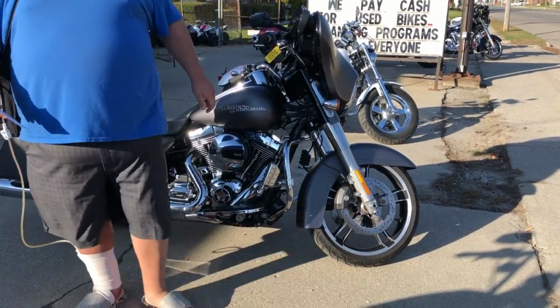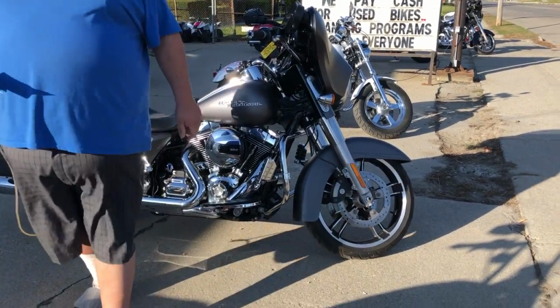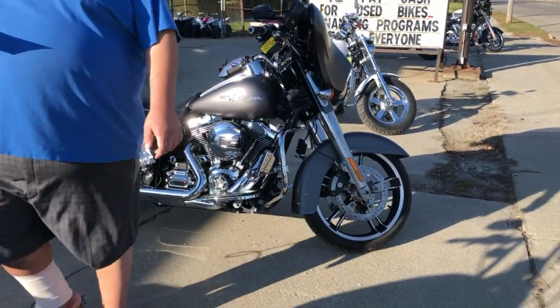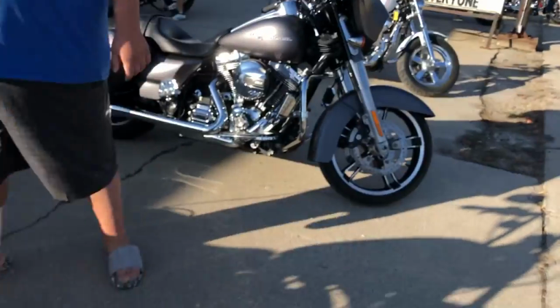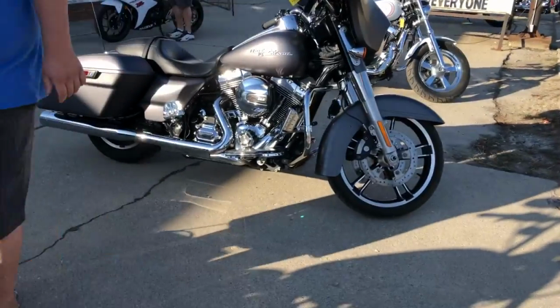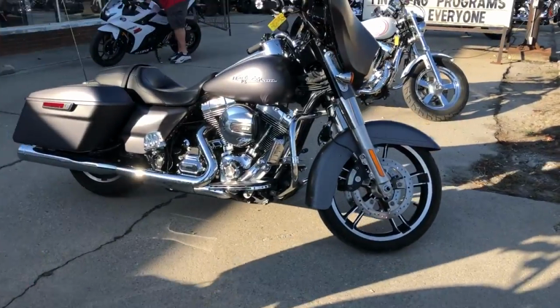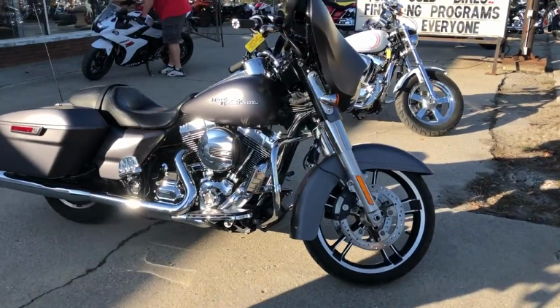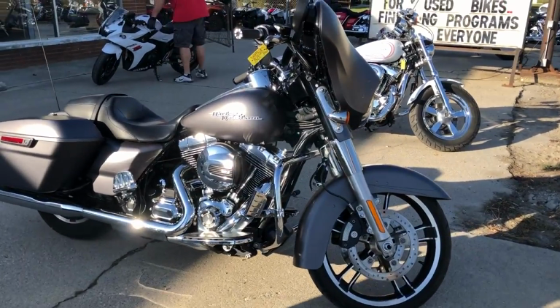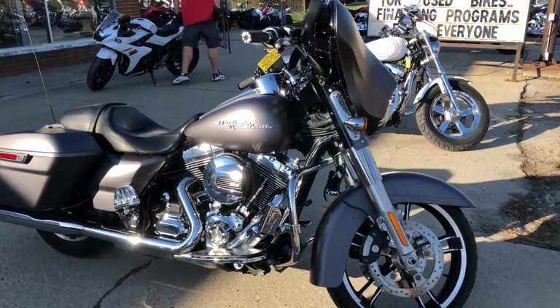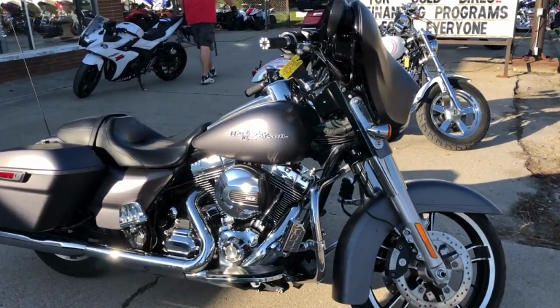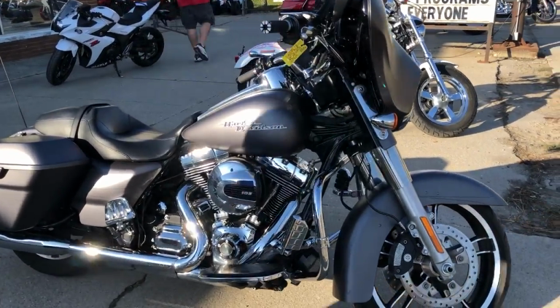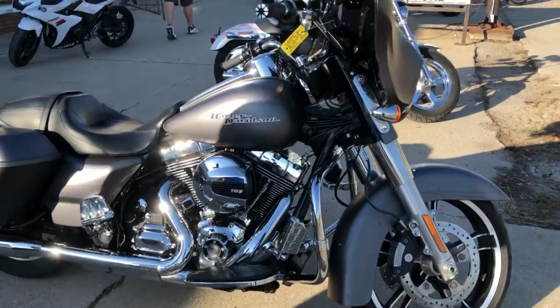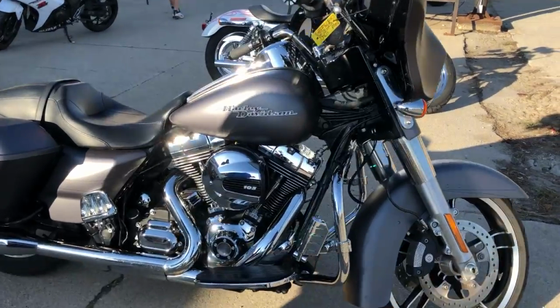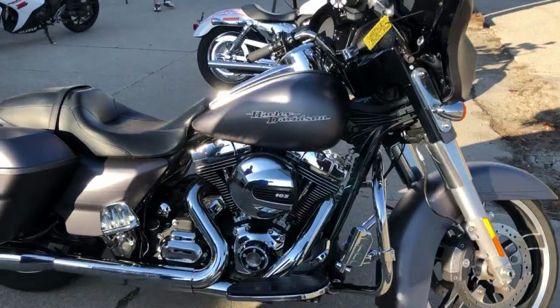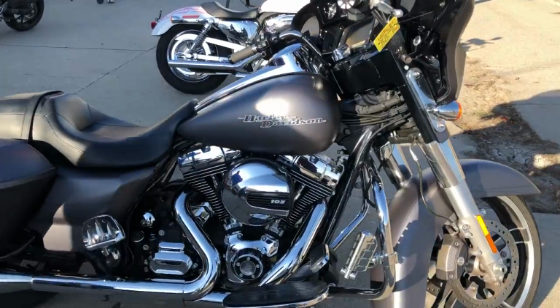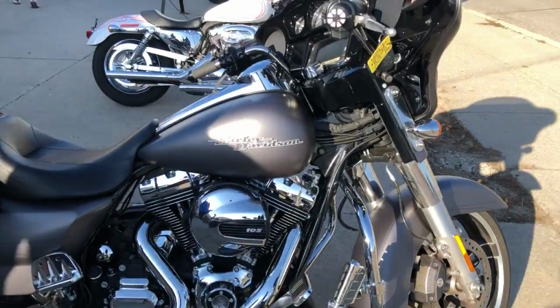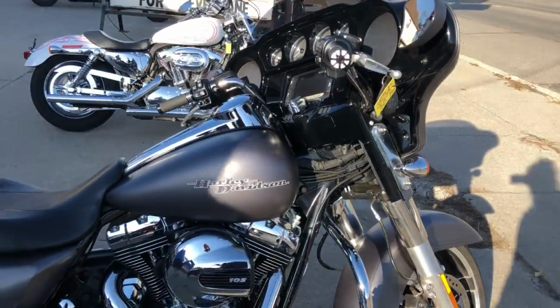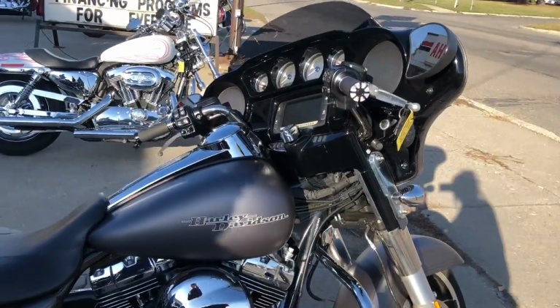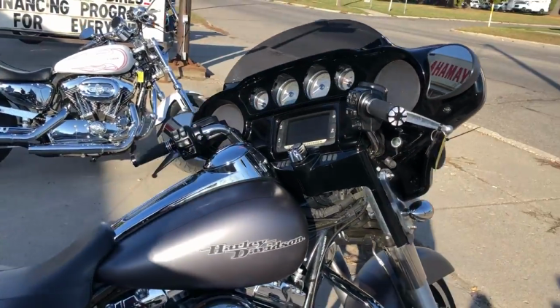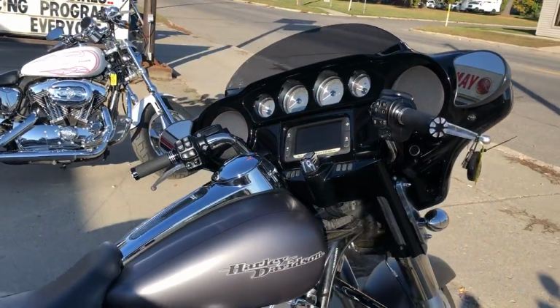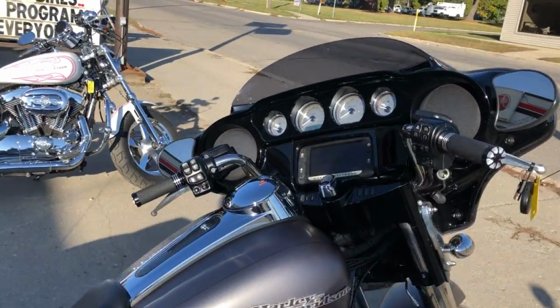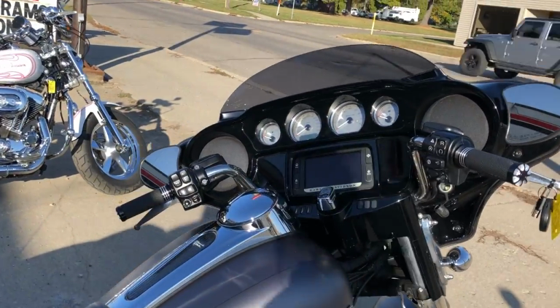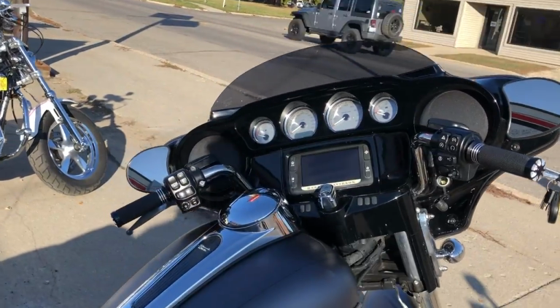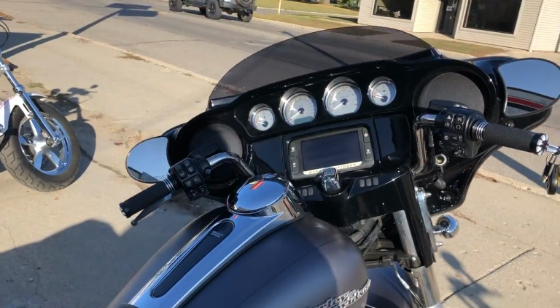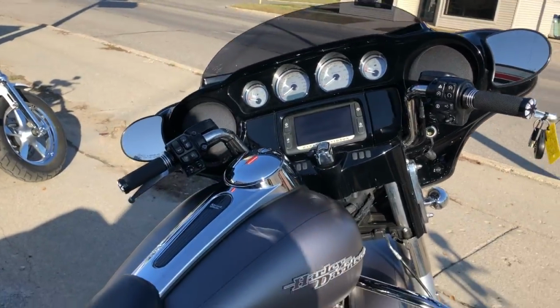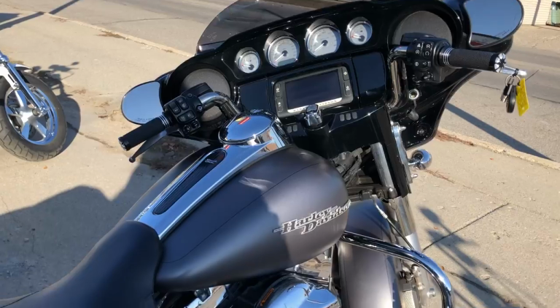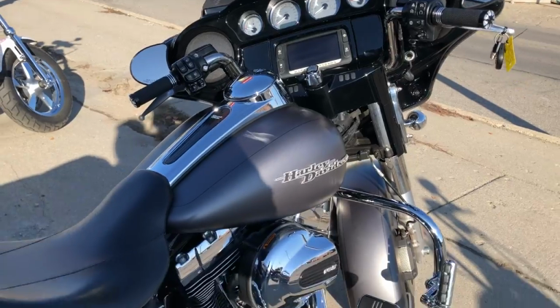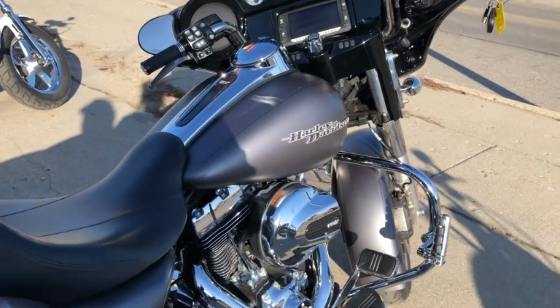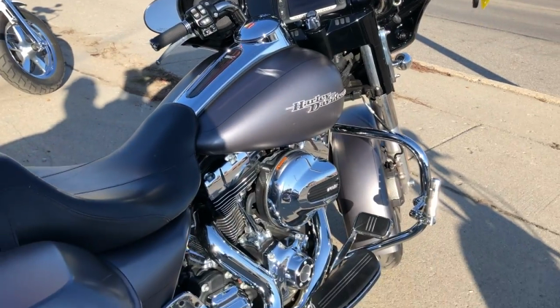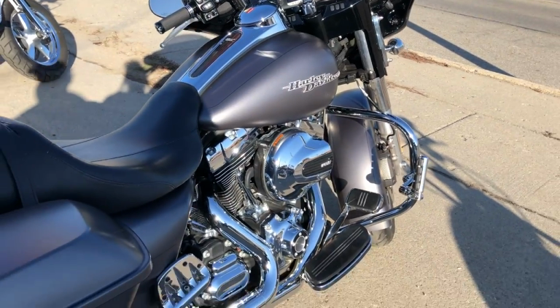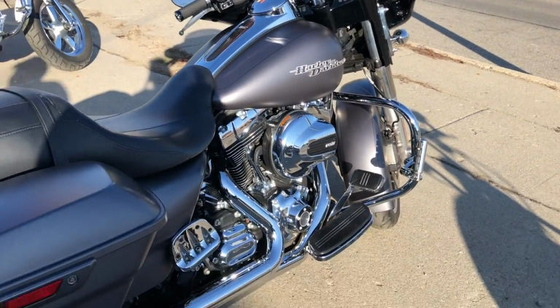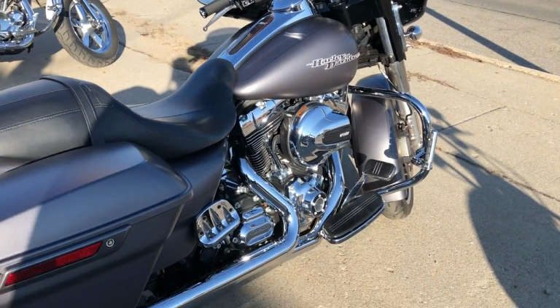Hey guys, ApprovalPowerSports.com here, doing some videos on some bikes that just came in. That's a 2016 Street Glide Special. Only 11,100 miles — sharp bike. Comes in that charcoal denim color.